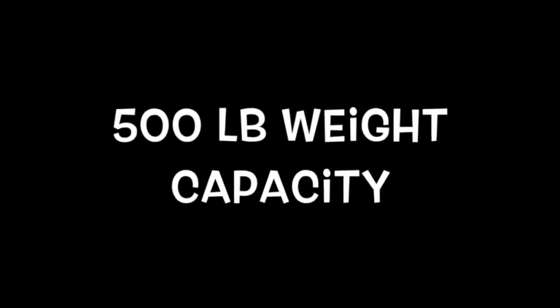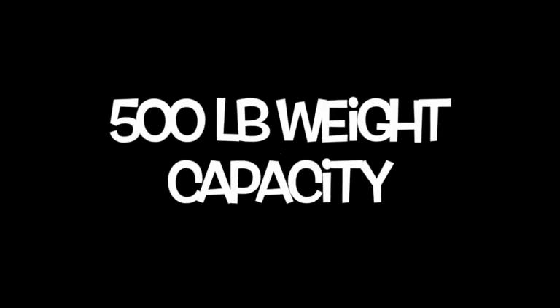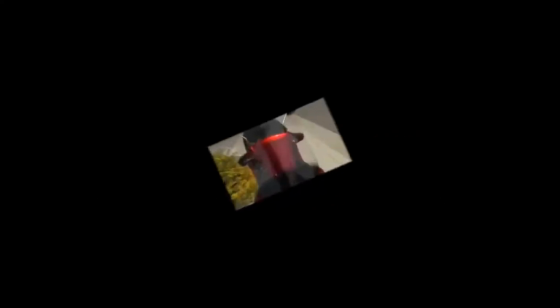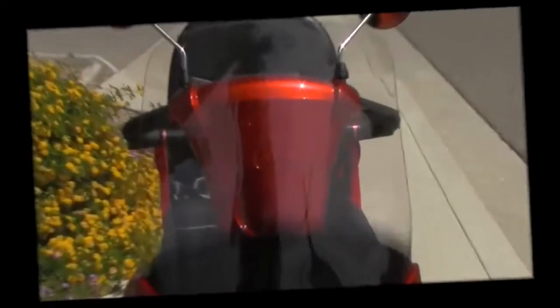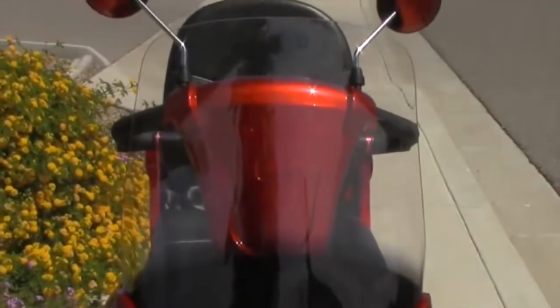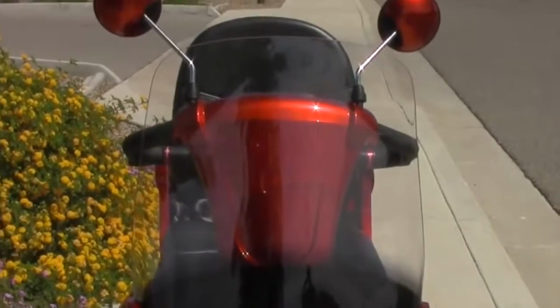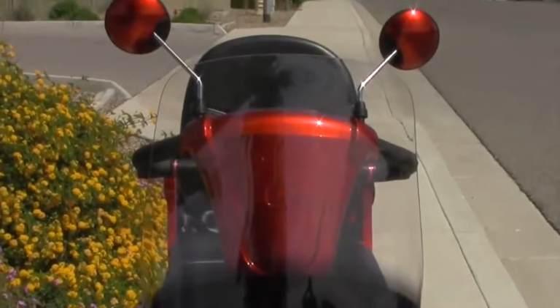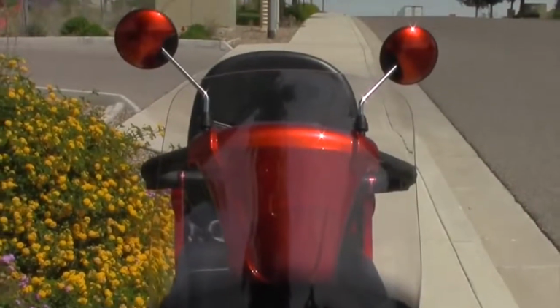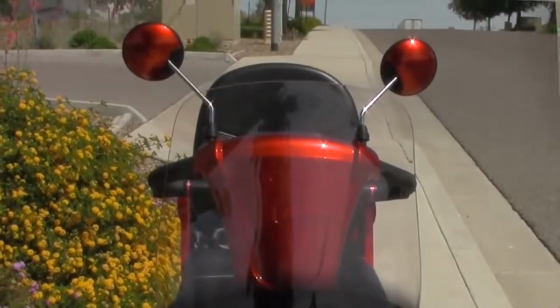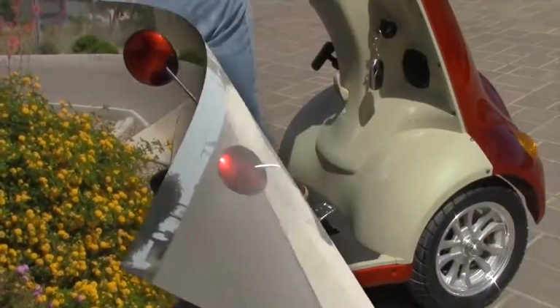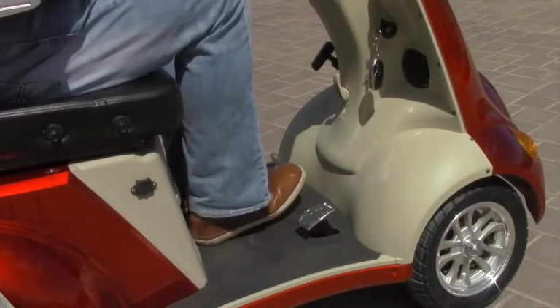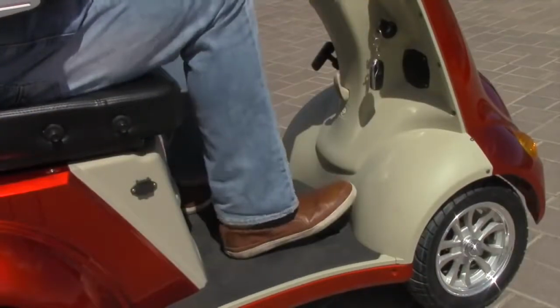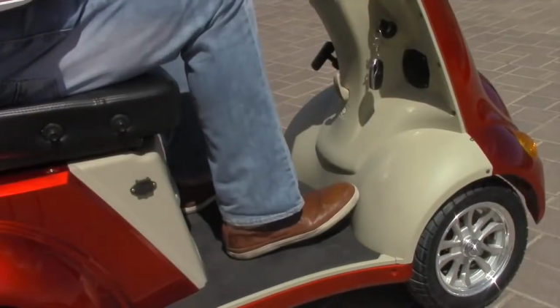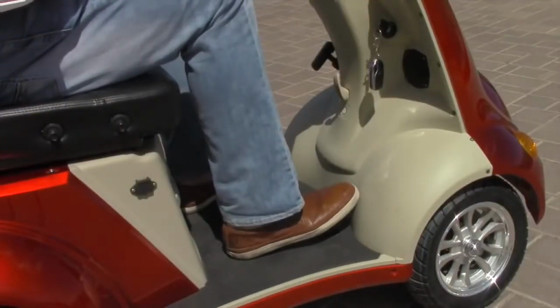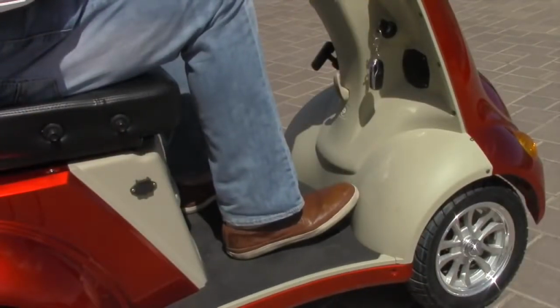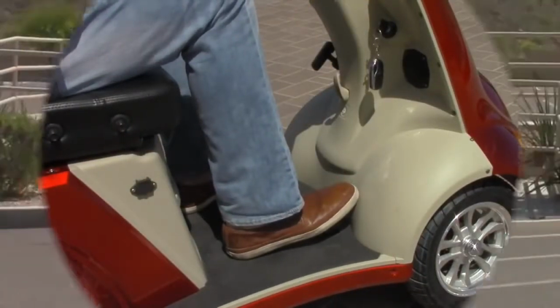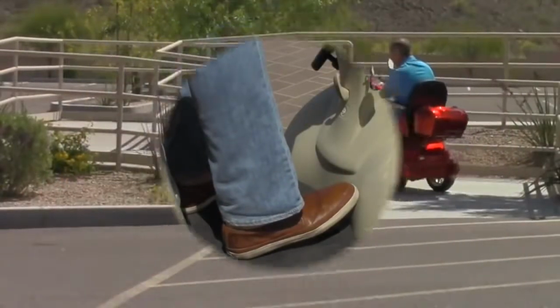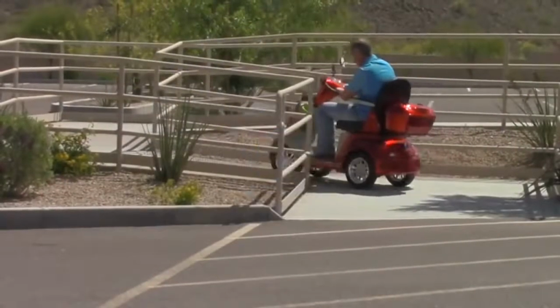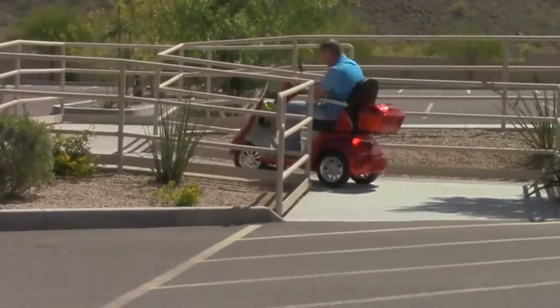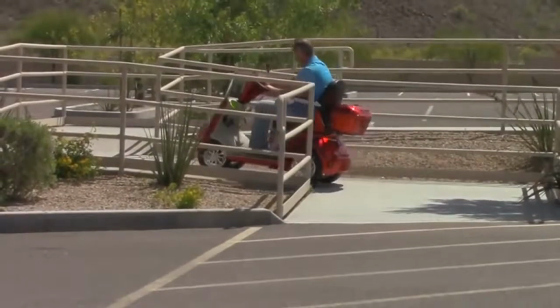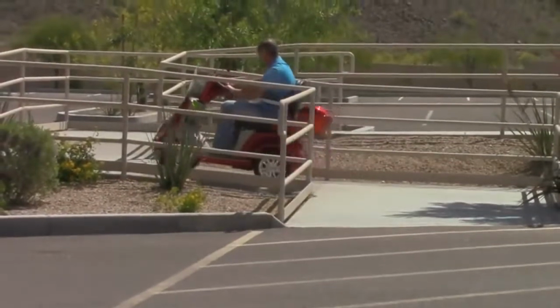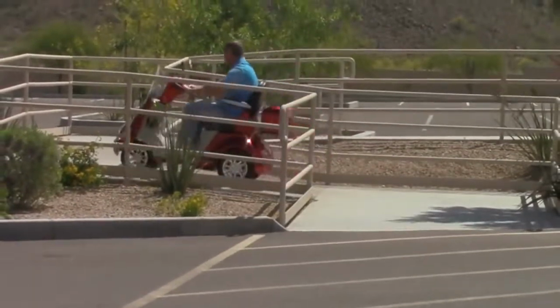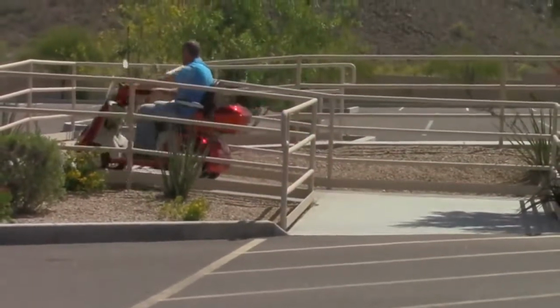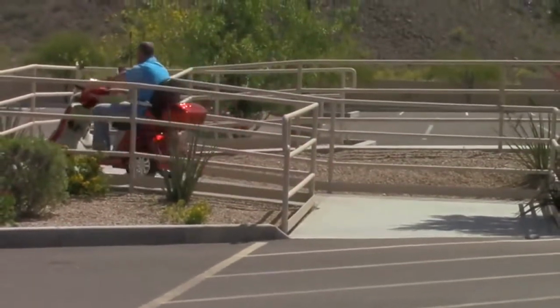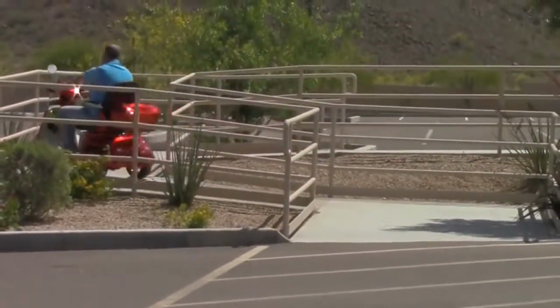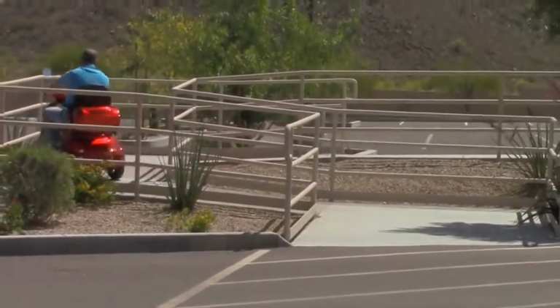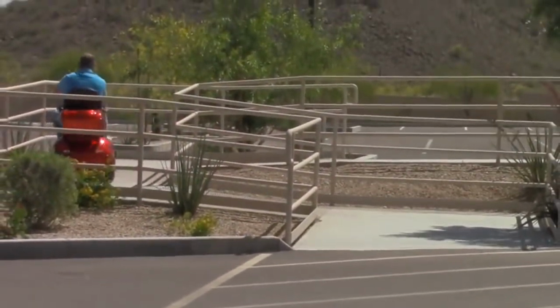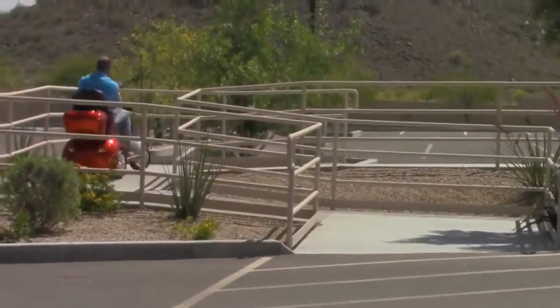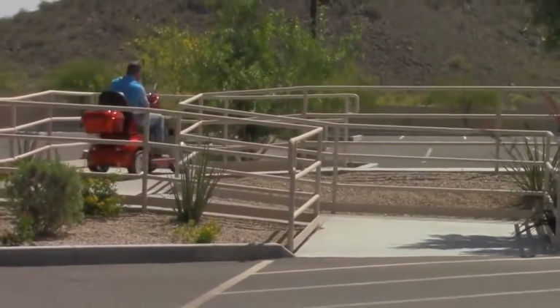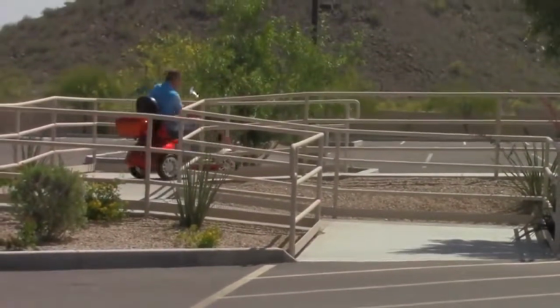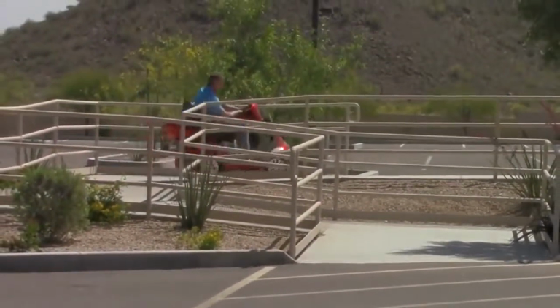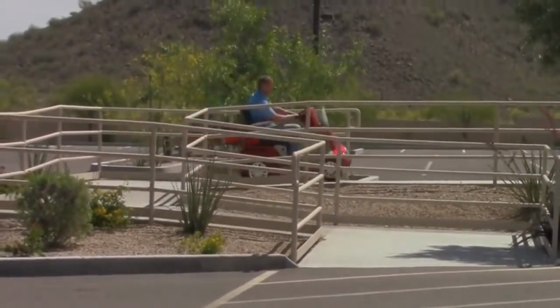A large windshield, rear-view mirrors, and a foot brake make for an easy, comfortable ride — whether you're running errands, making a trip to the mailbox, or just enjoying the sights and sounds of the neighborhood.